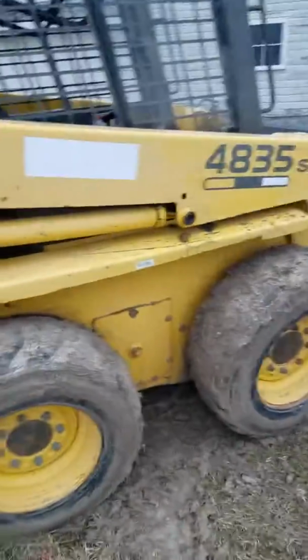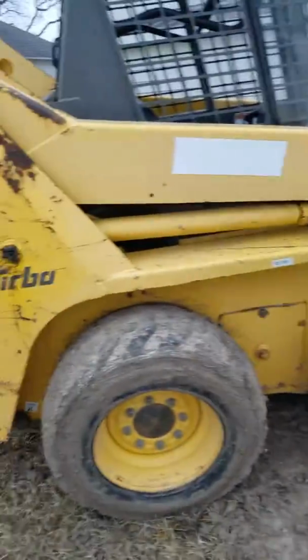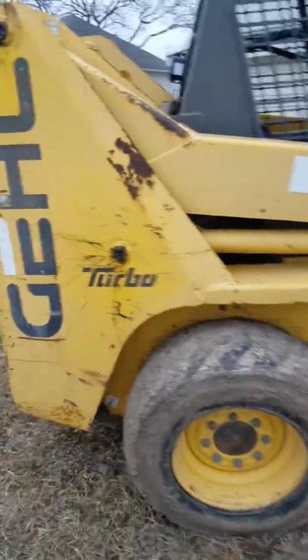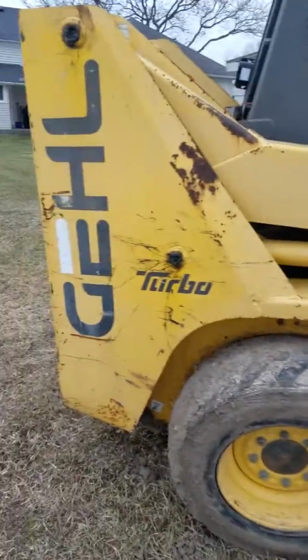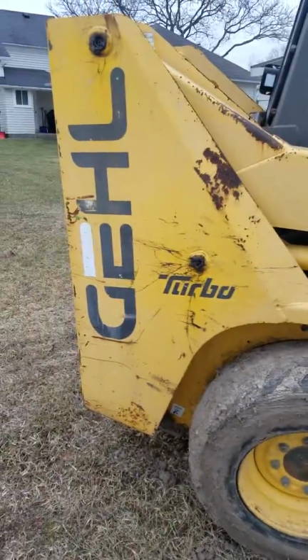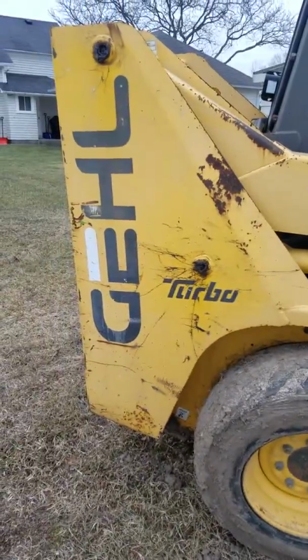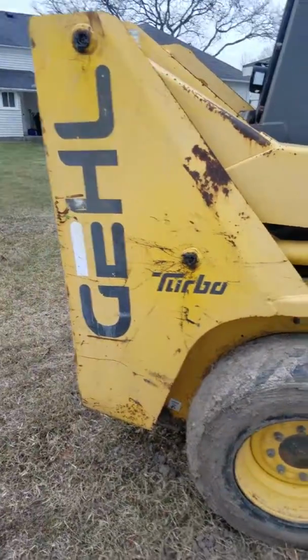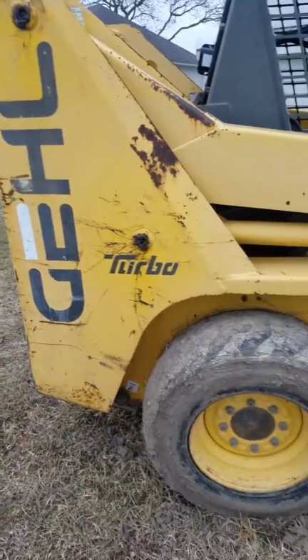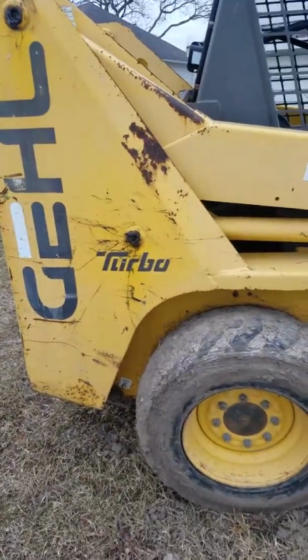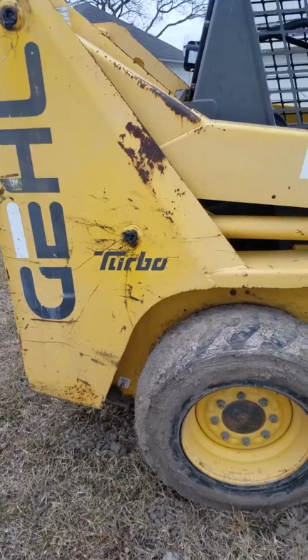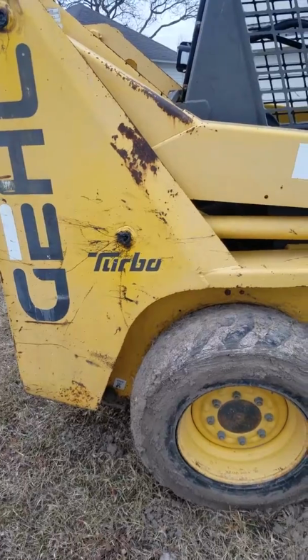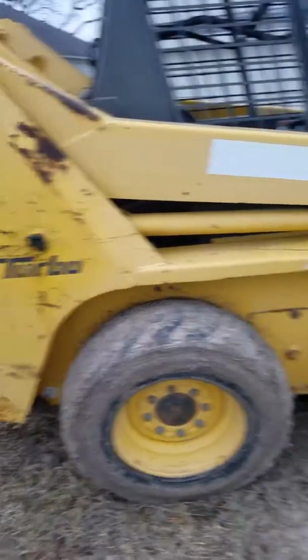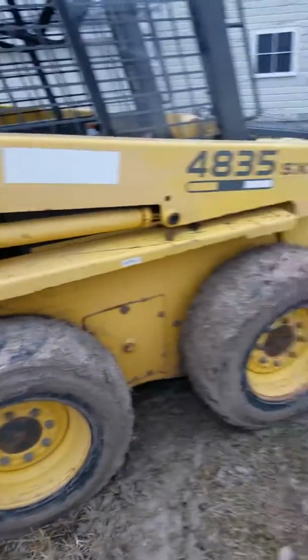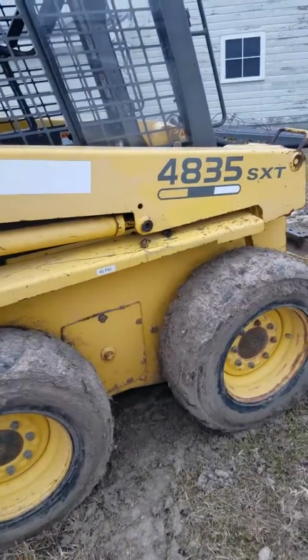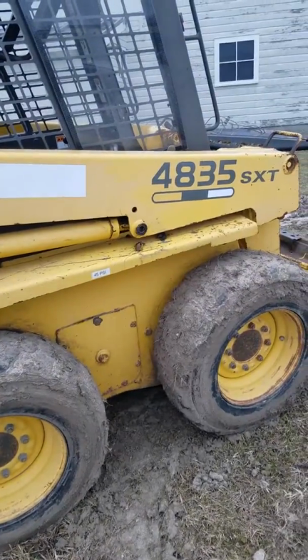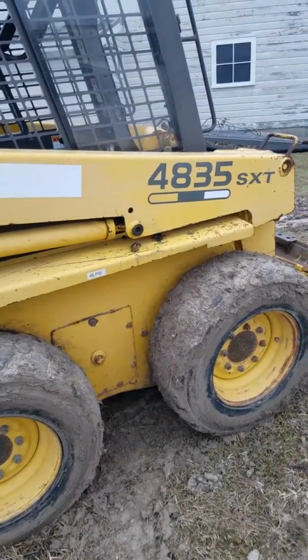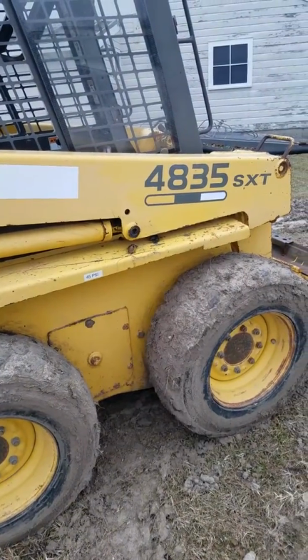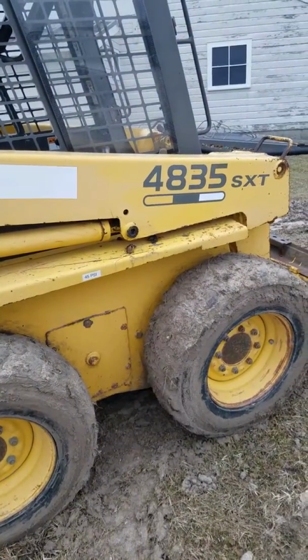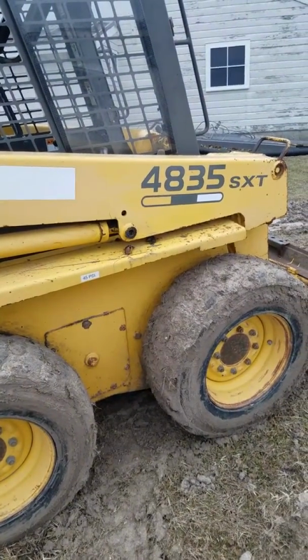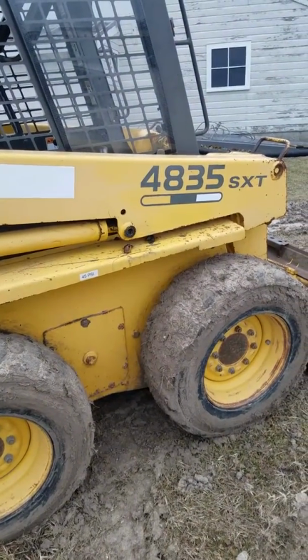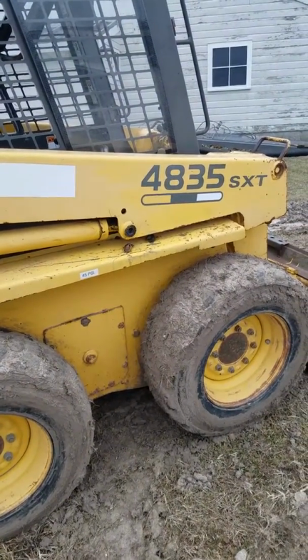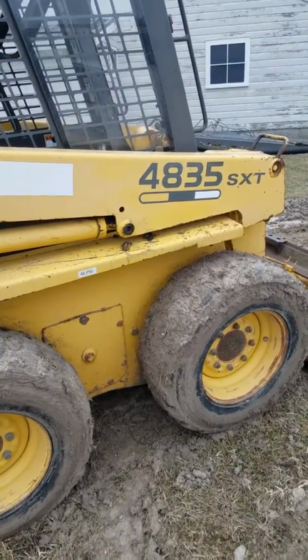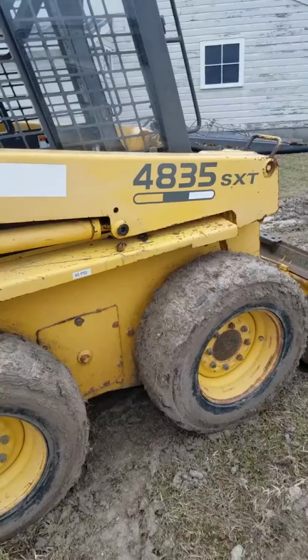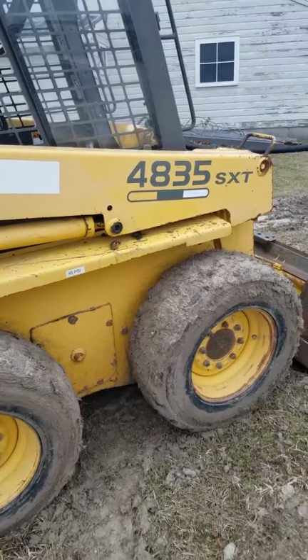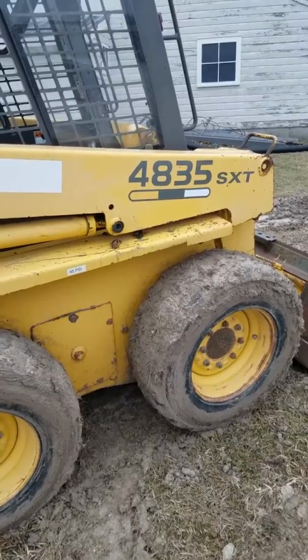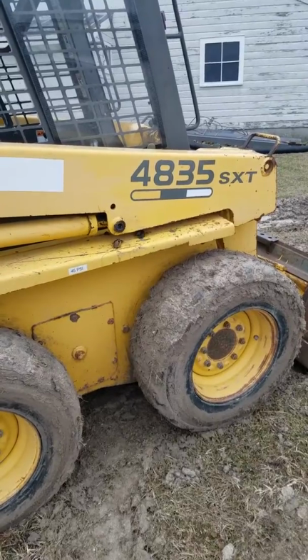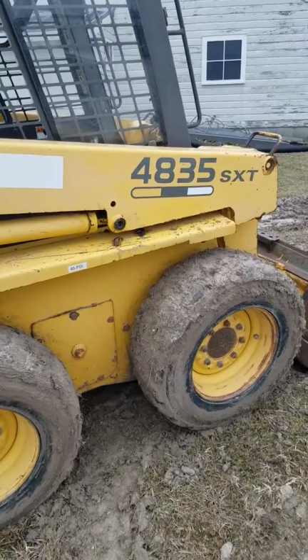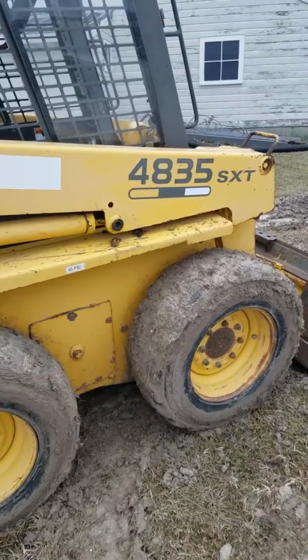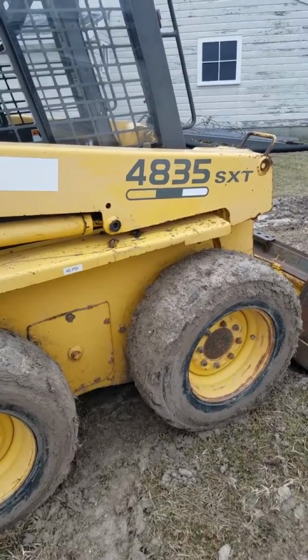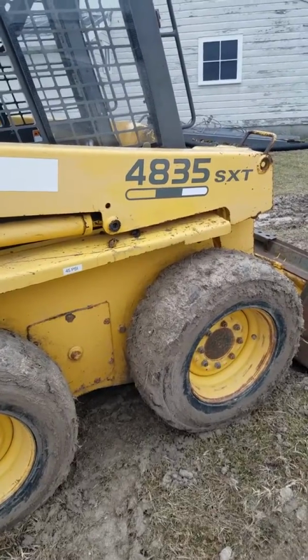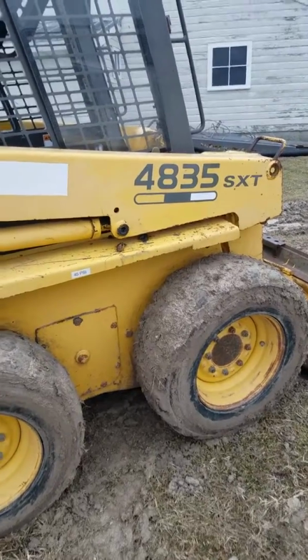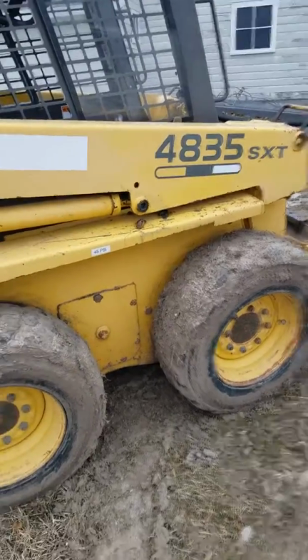So yeah, that's the Gehl Total Diesel 4835 SXT. Okay, till next time guys.